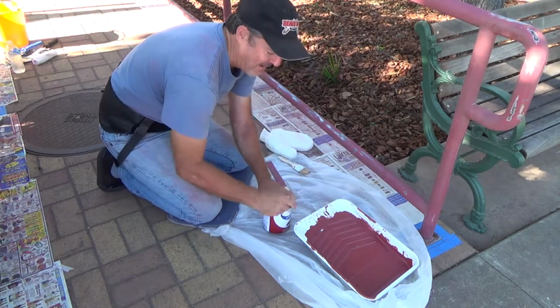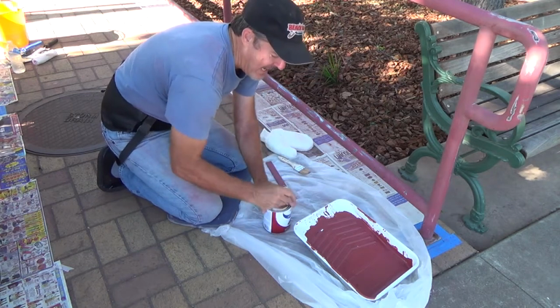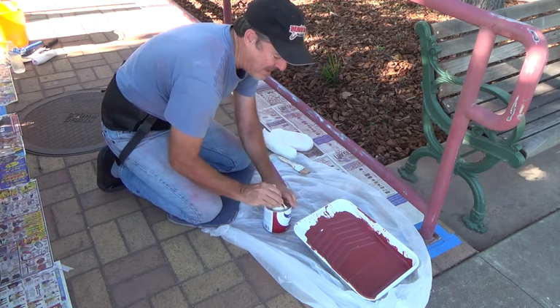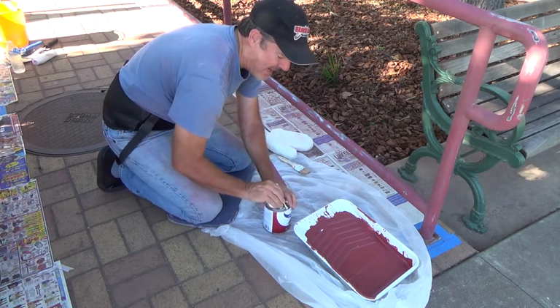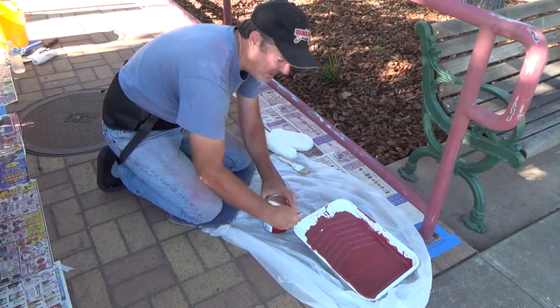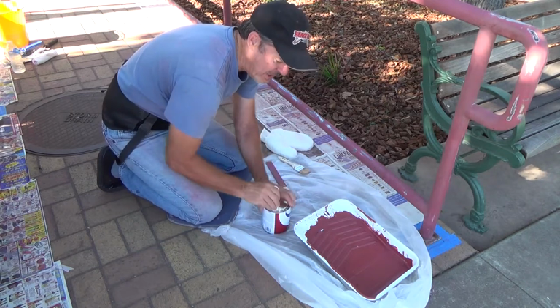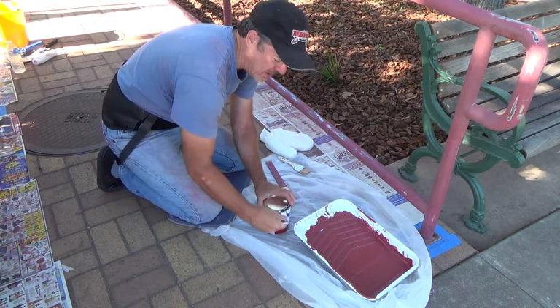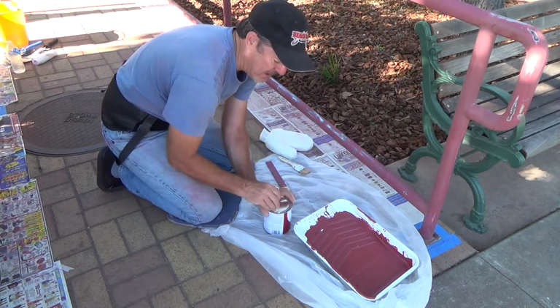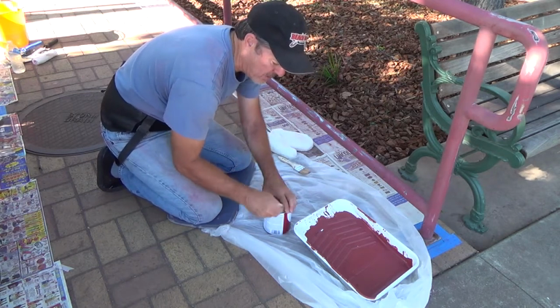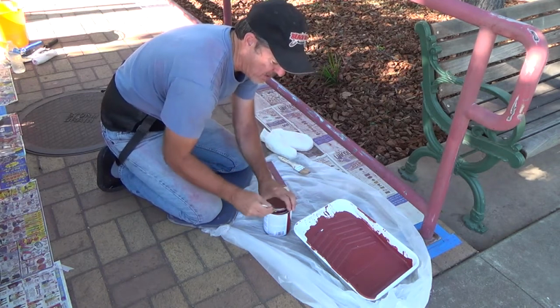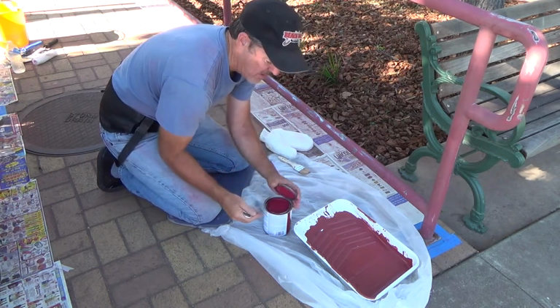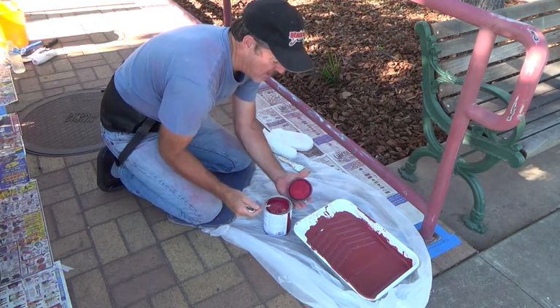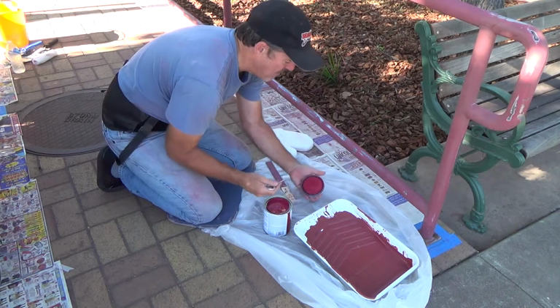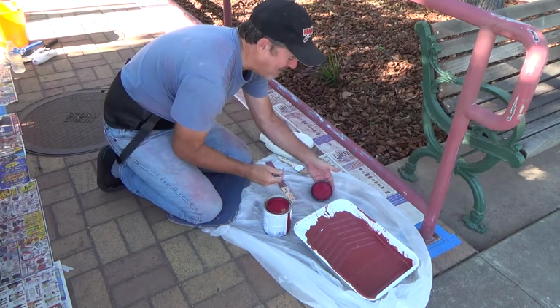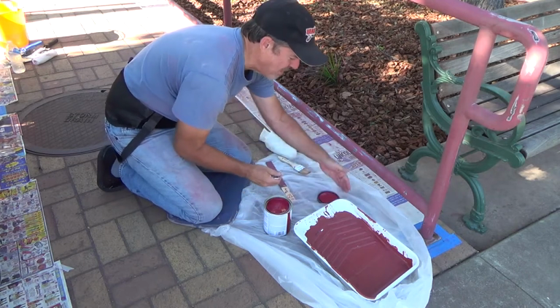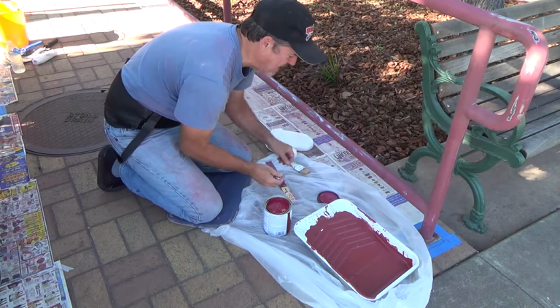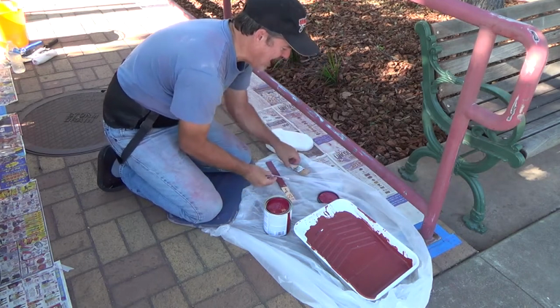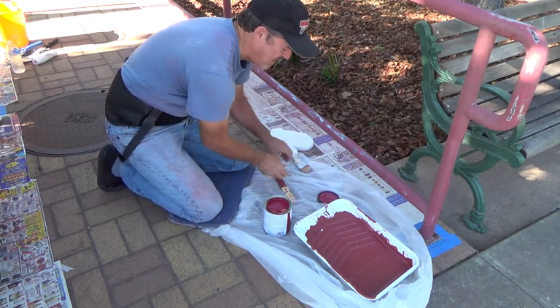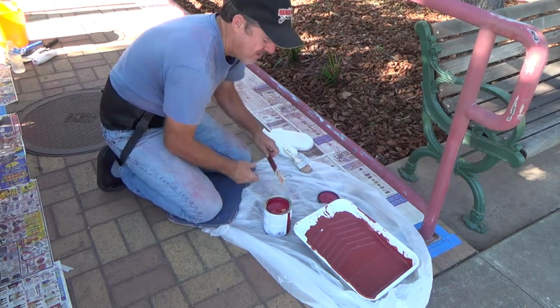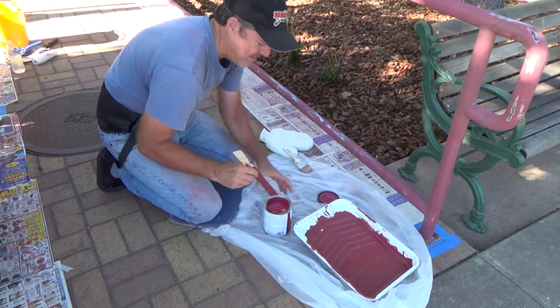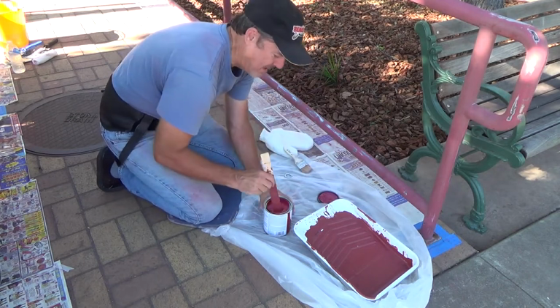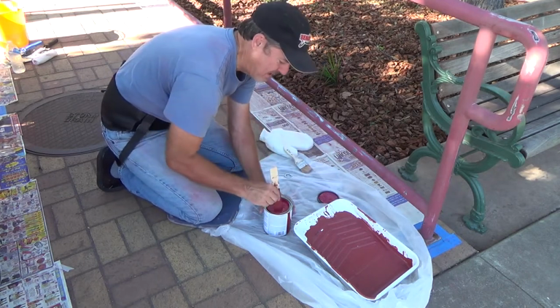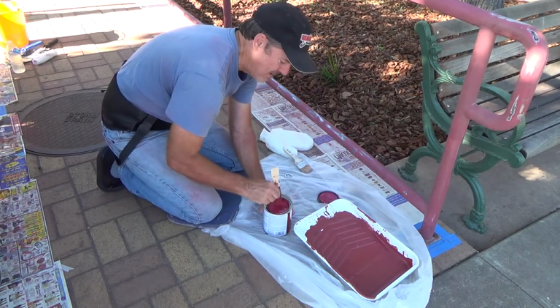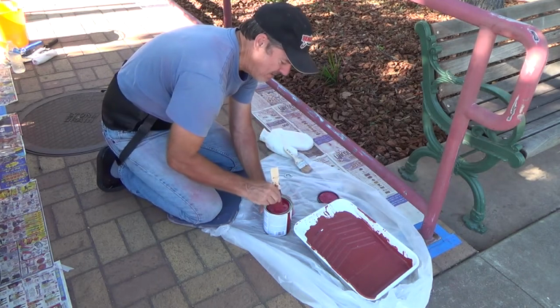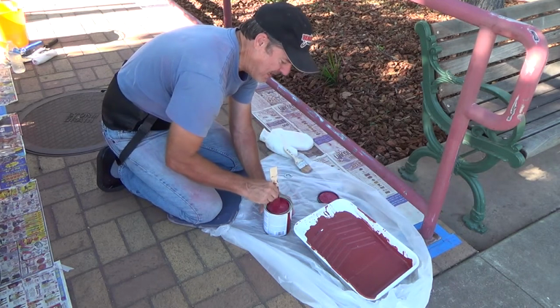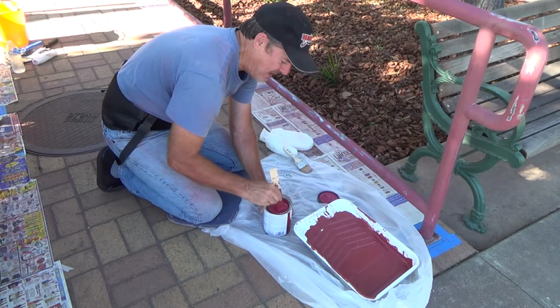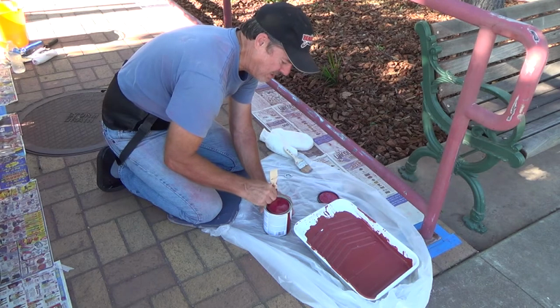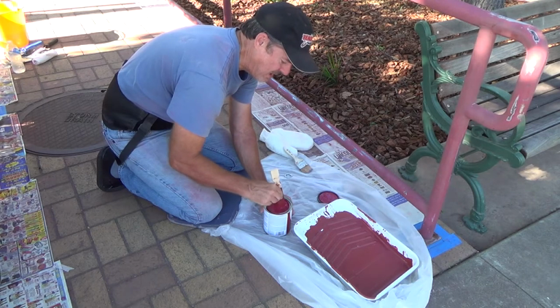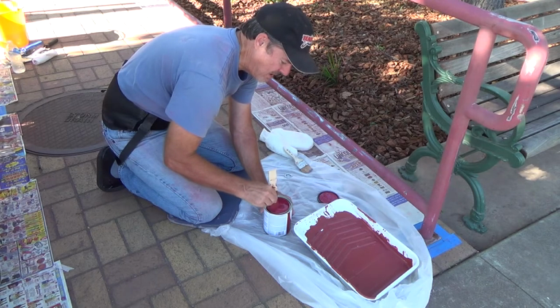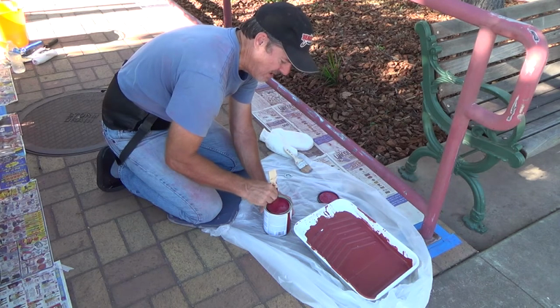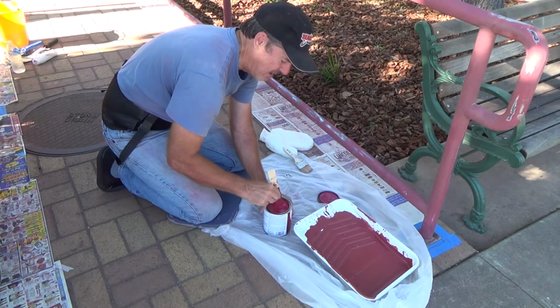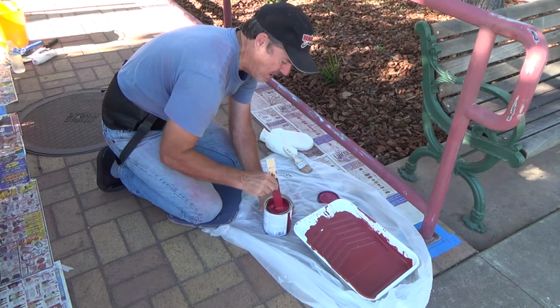I had him shake this up at the store — I believe he did, but I'm not sure. So I'm going to gently stir this. It looks good.